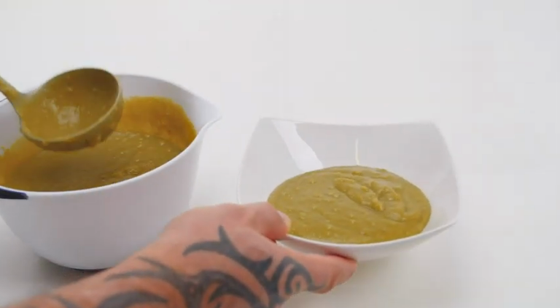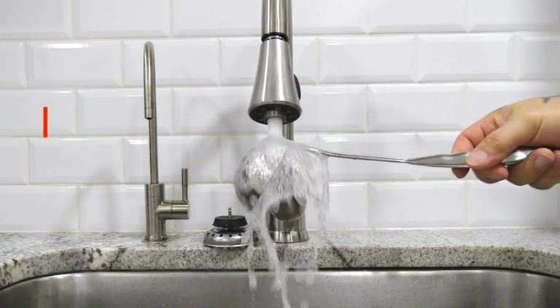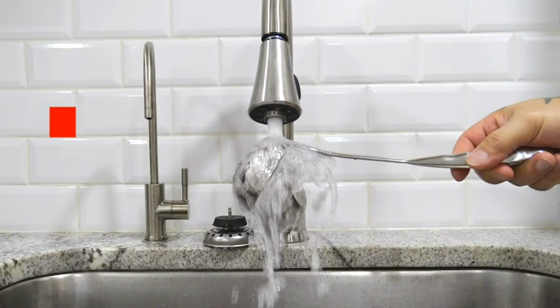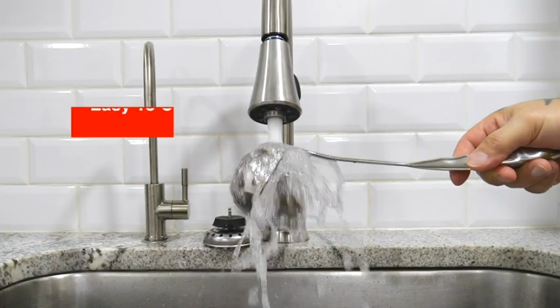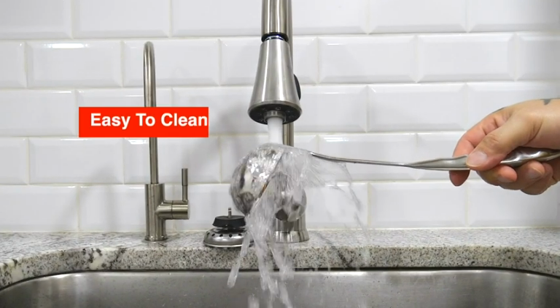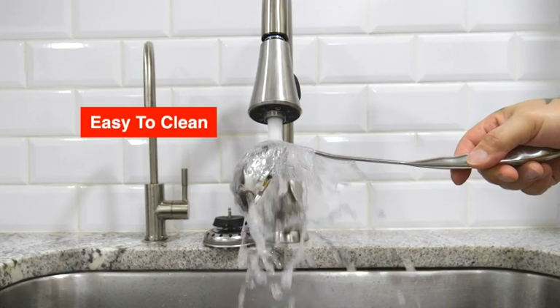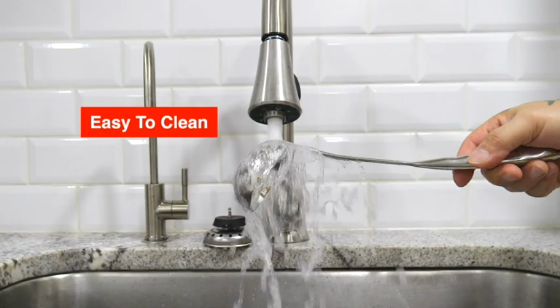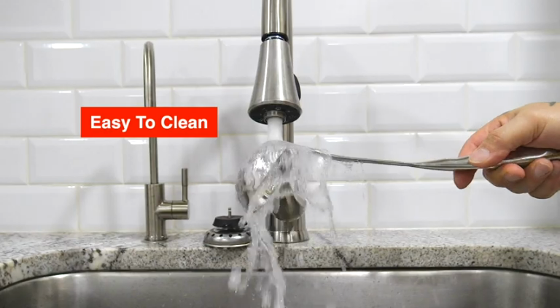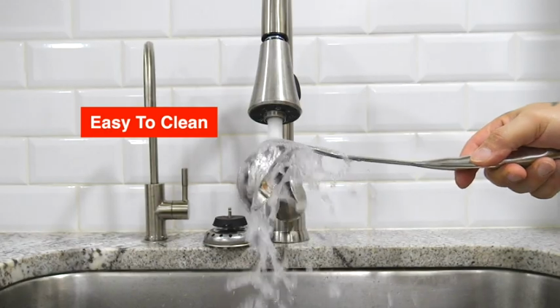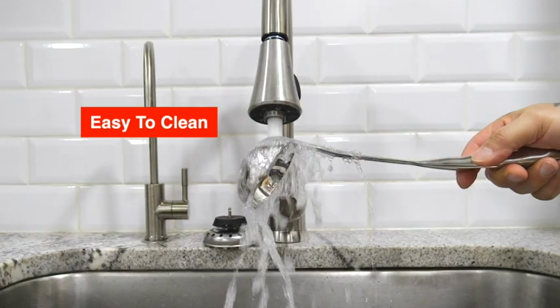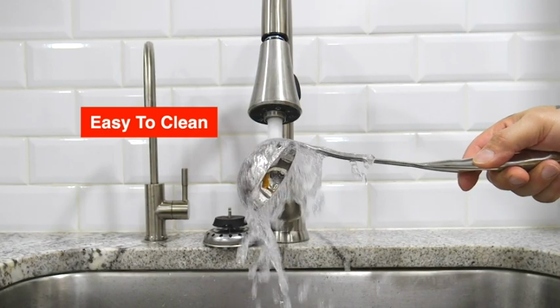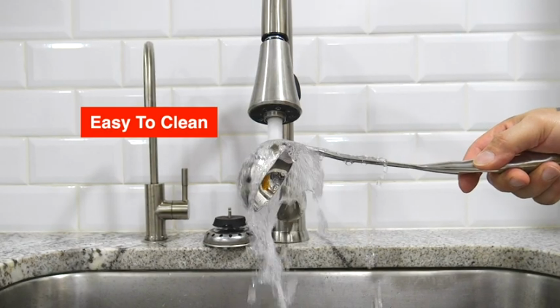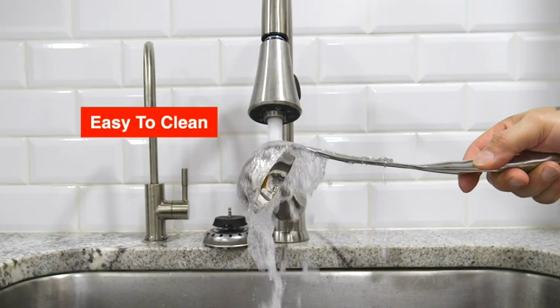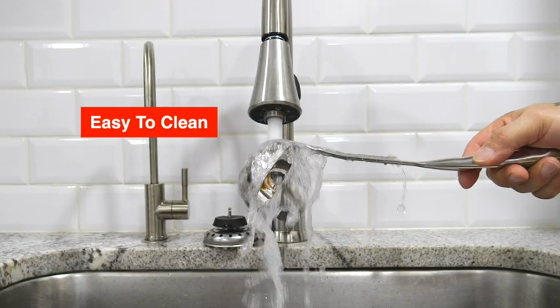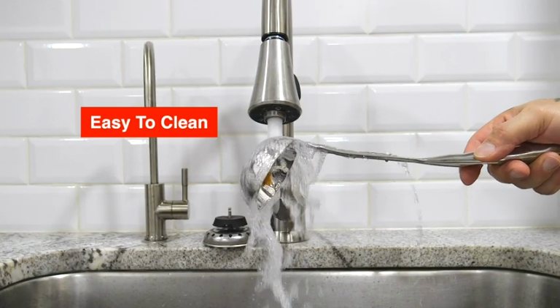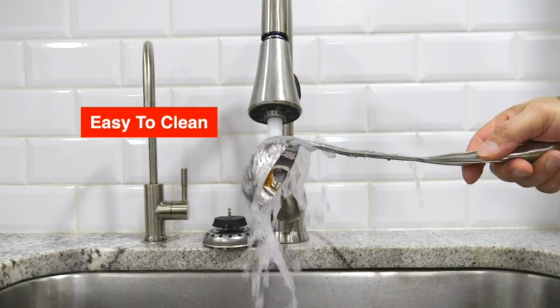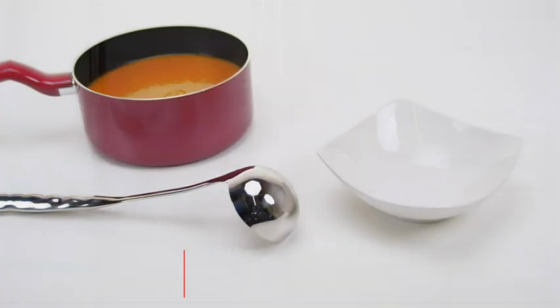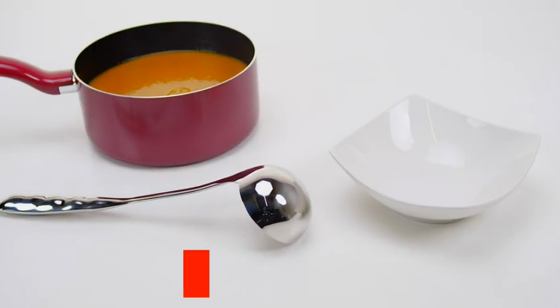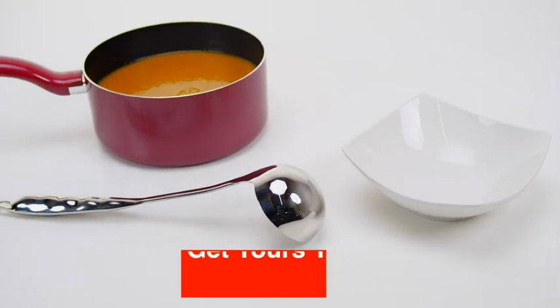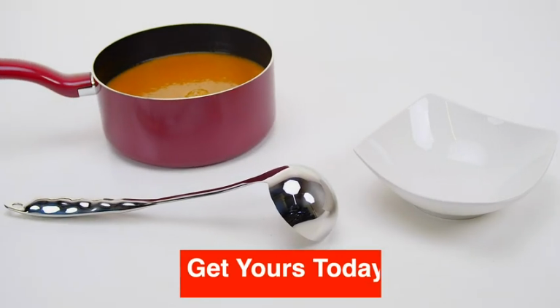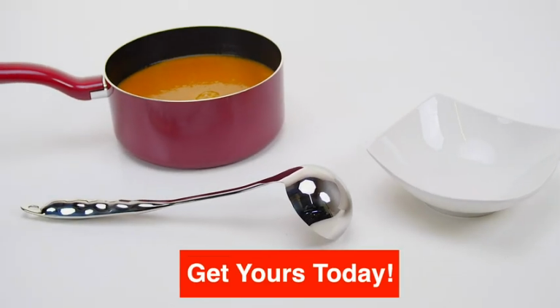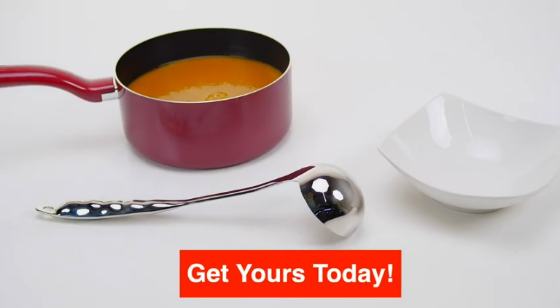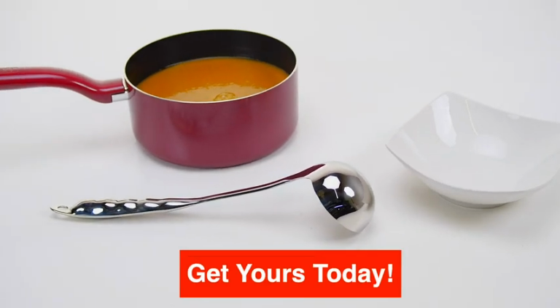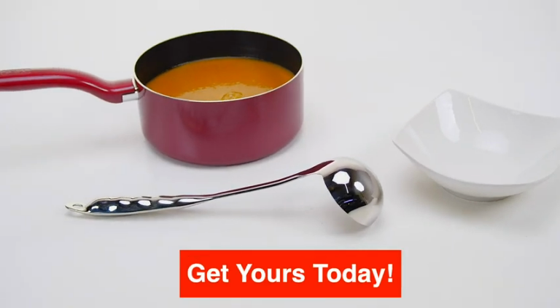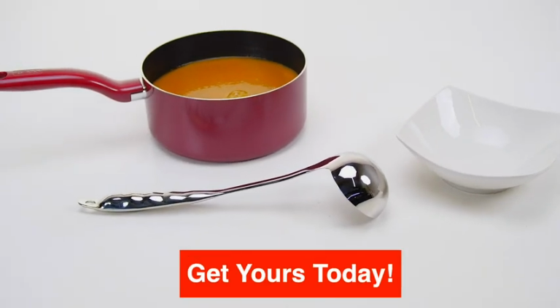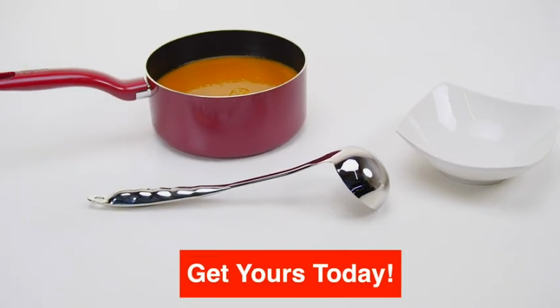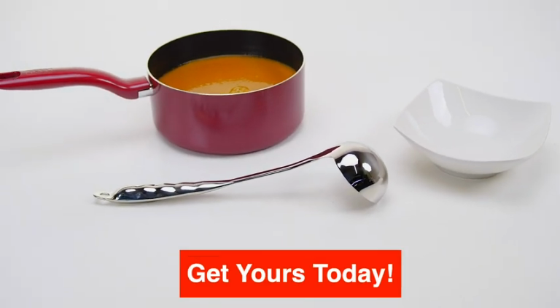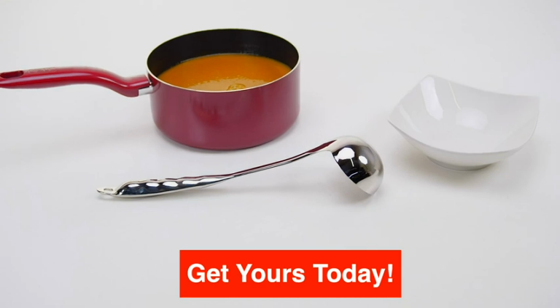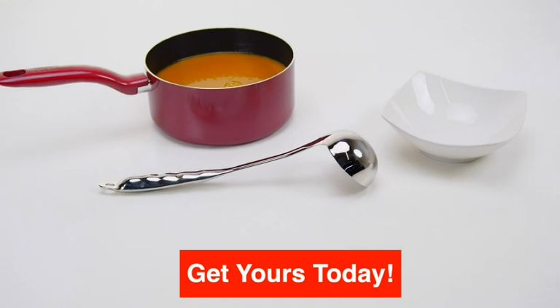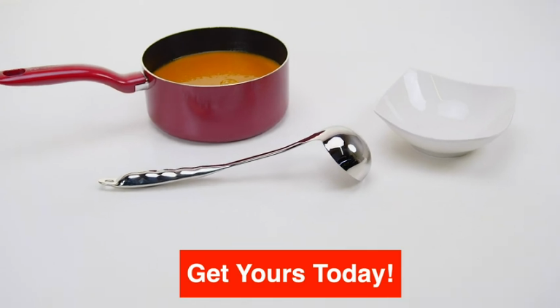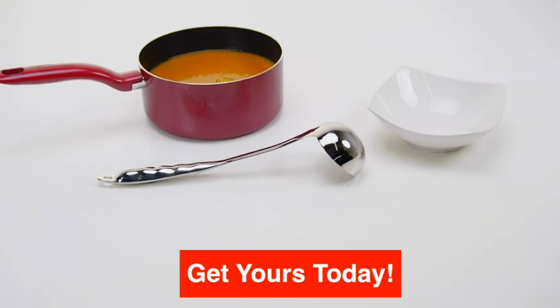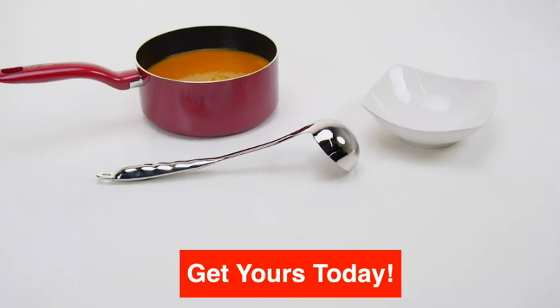Easy to clean and dishwasher friendly. A simple tool that does its job perfectly. Get used today!